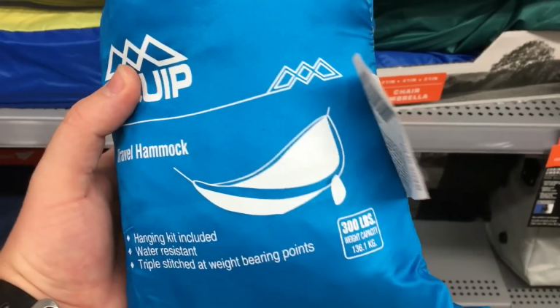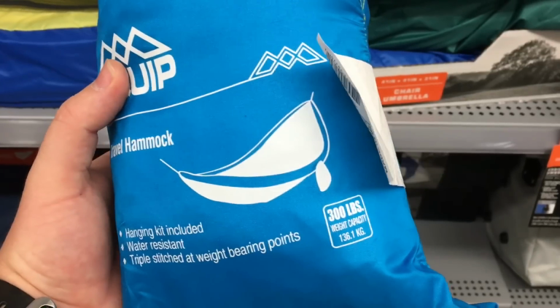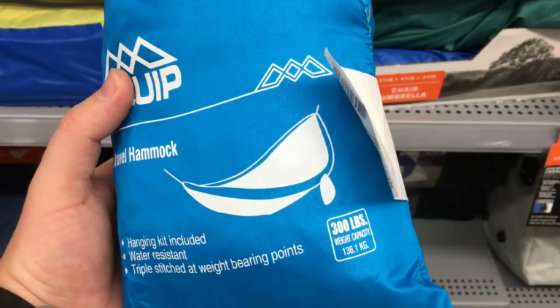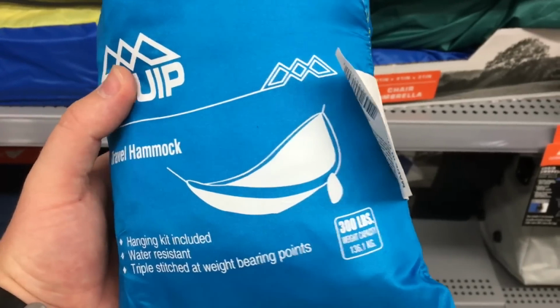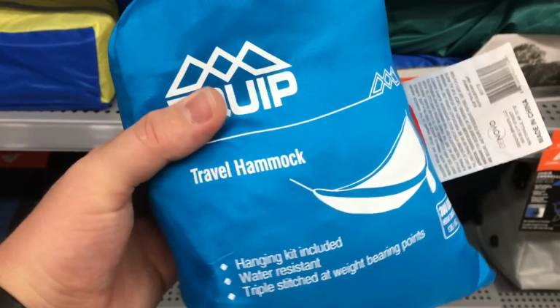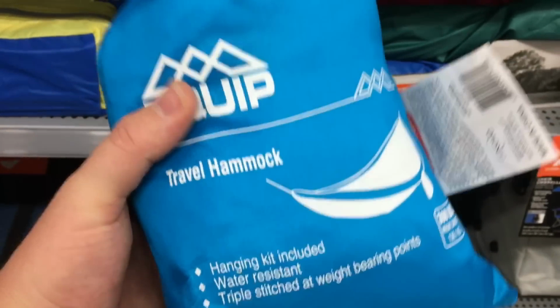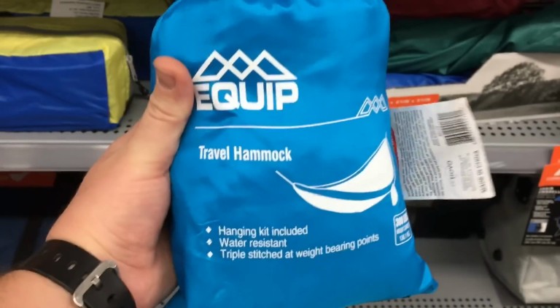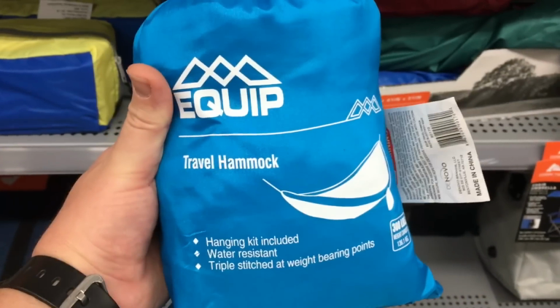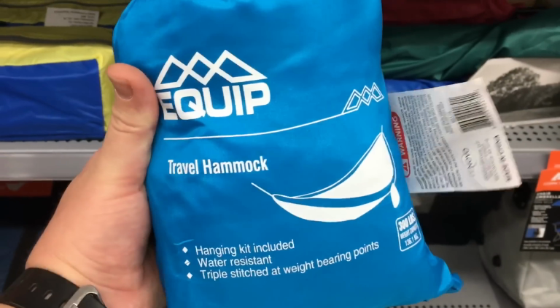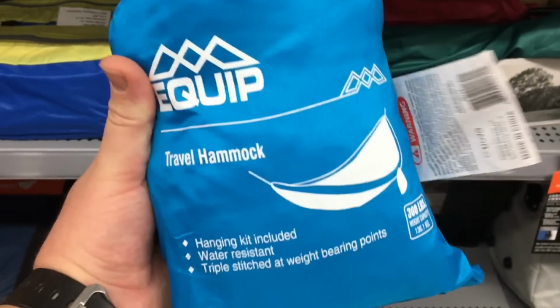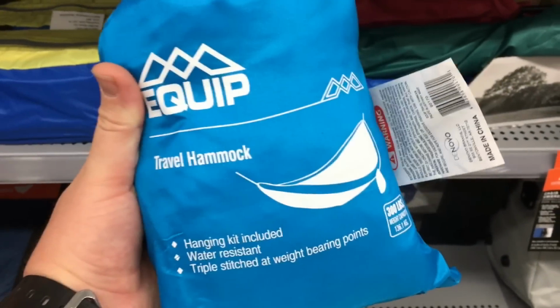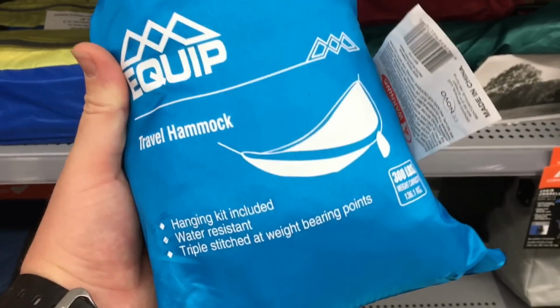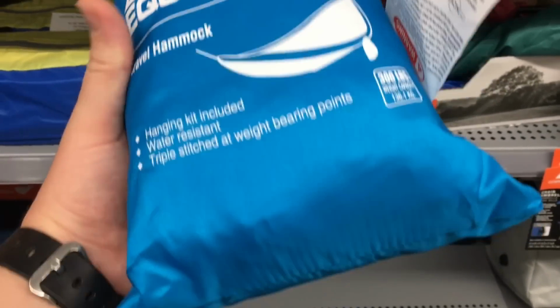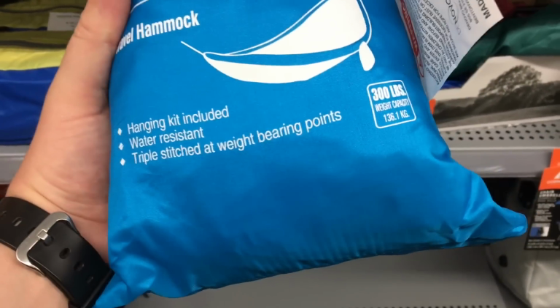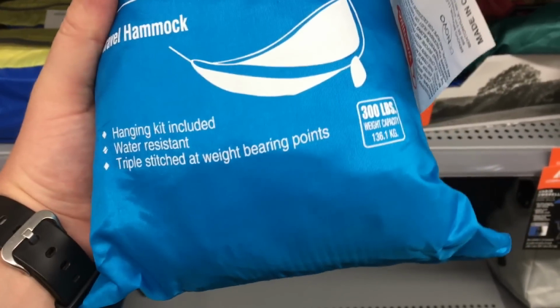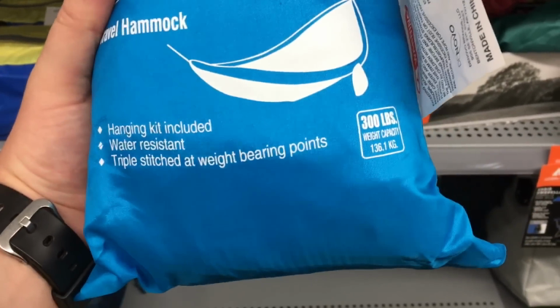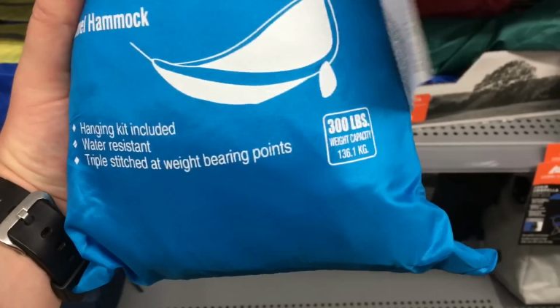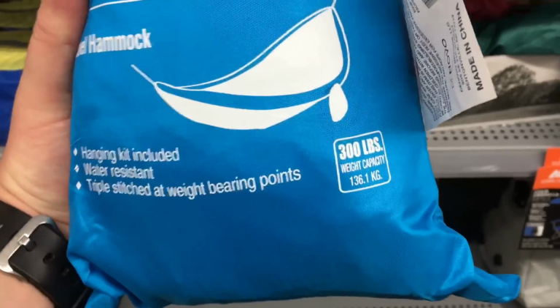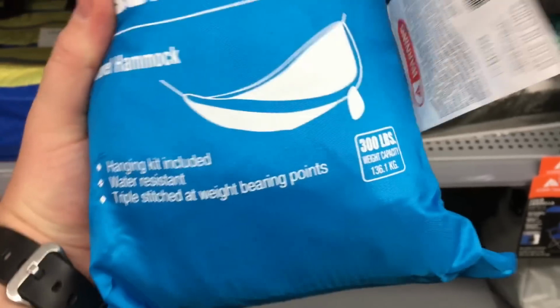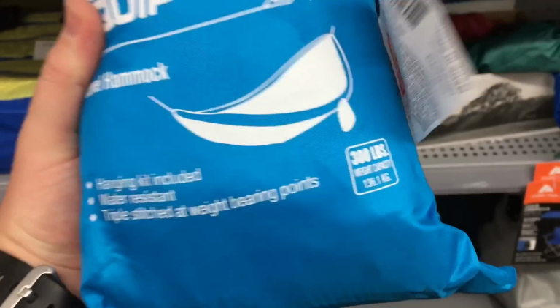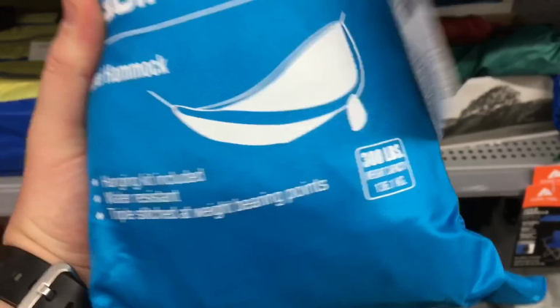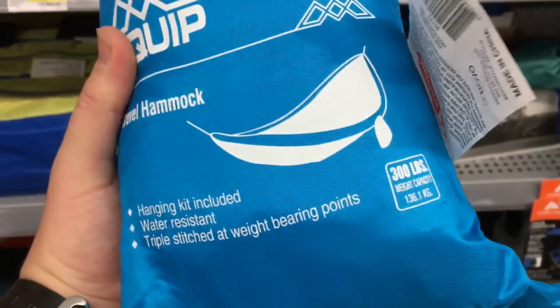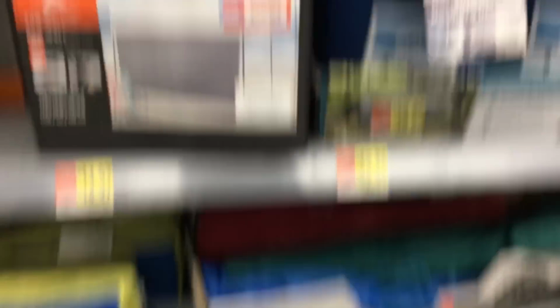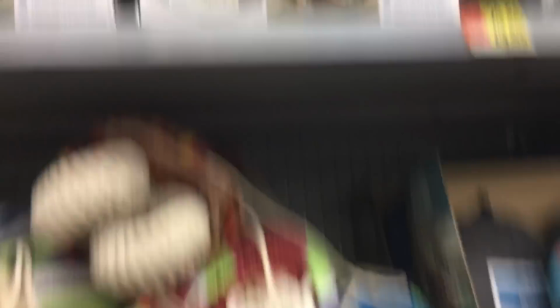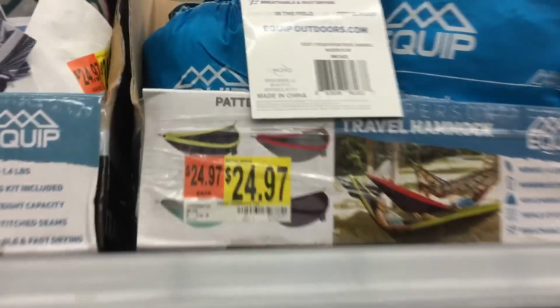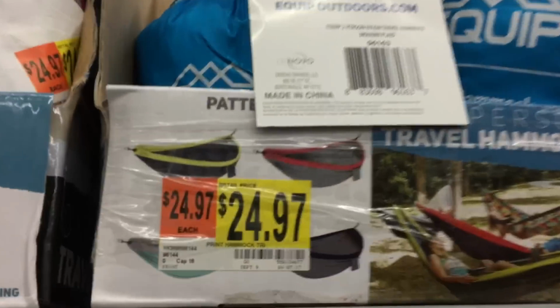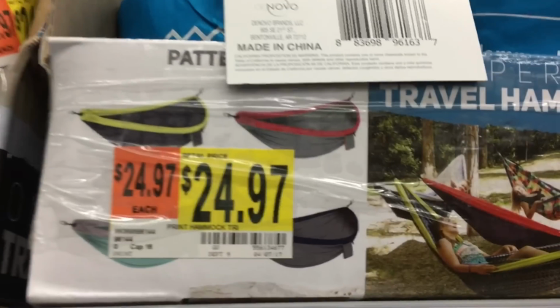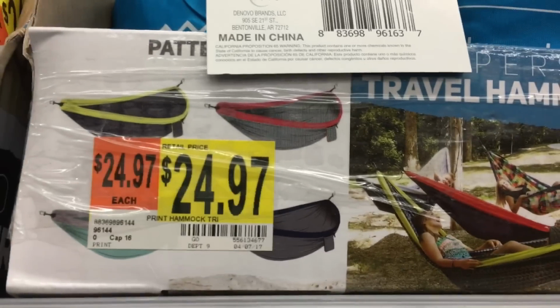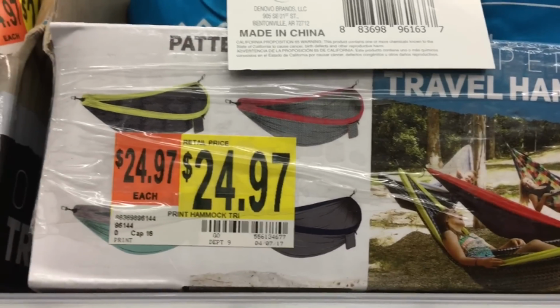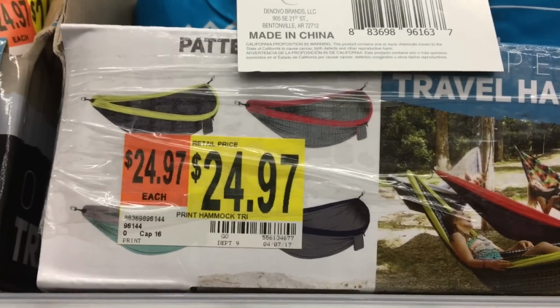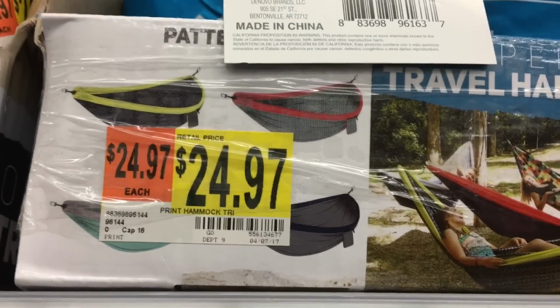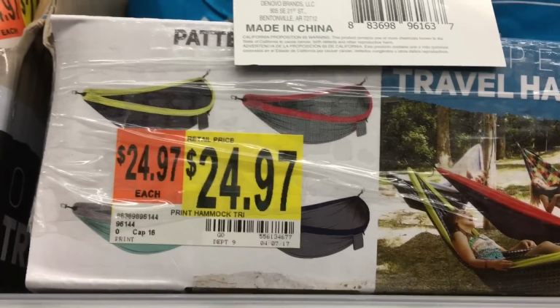I have a quick question — I want to know if anybody has any experience with these travel hammocks. A lot of them have a 300 or 400 pound weight limit, but they're super cheap at only $25.